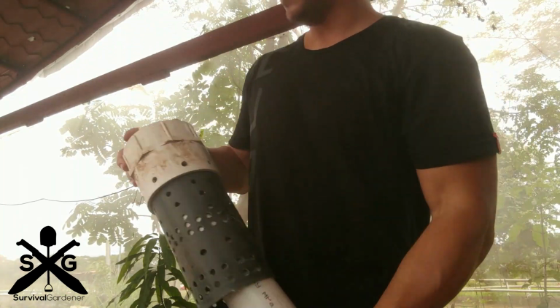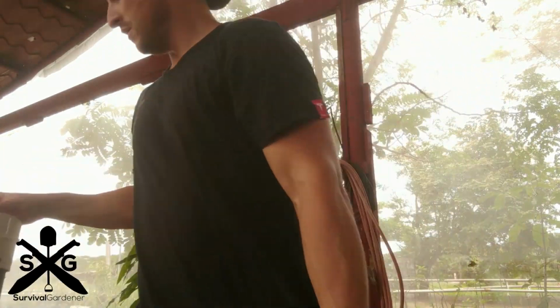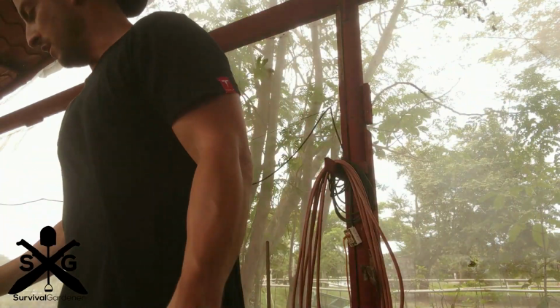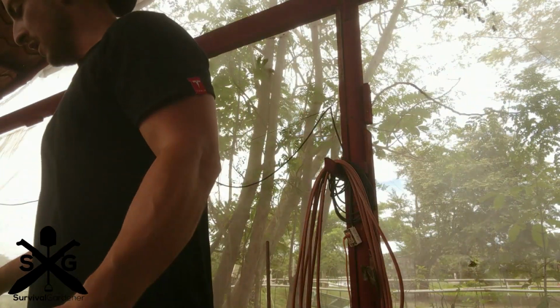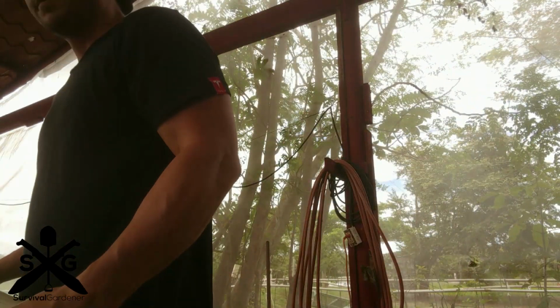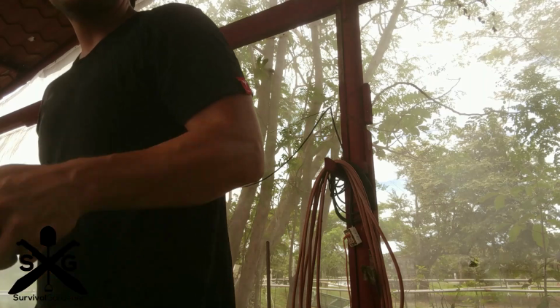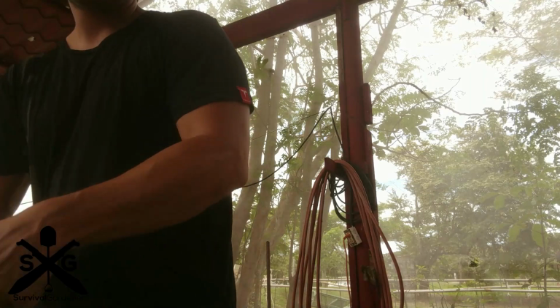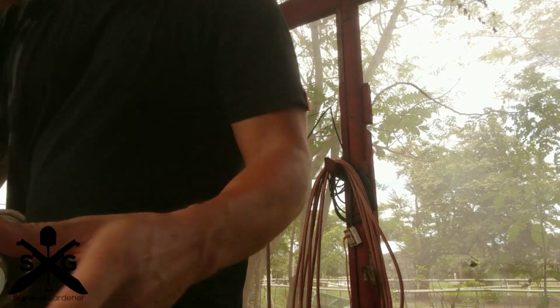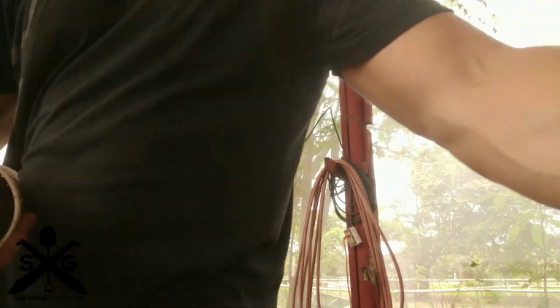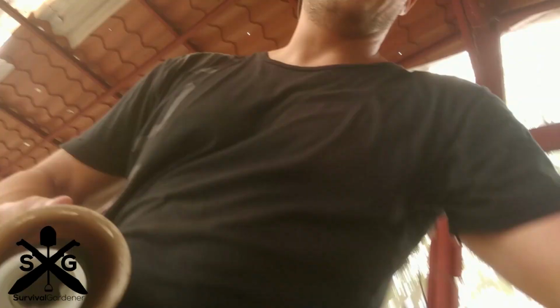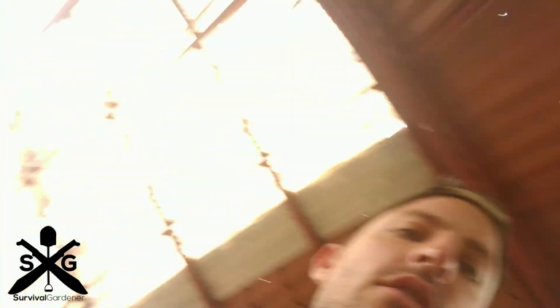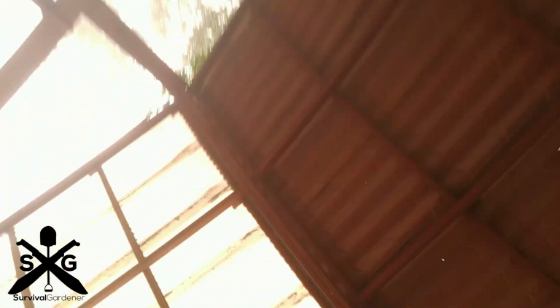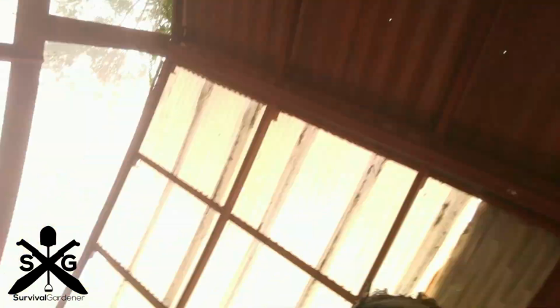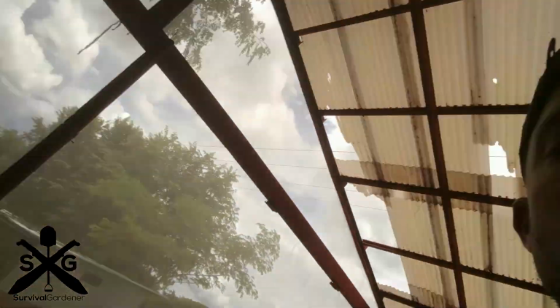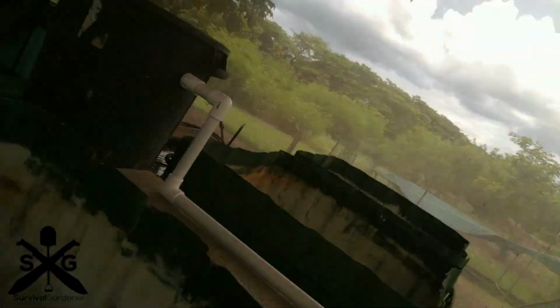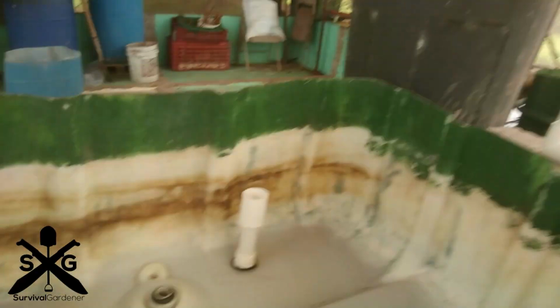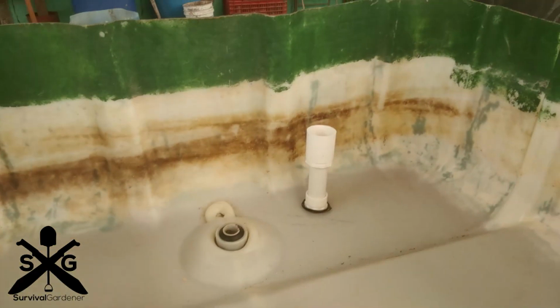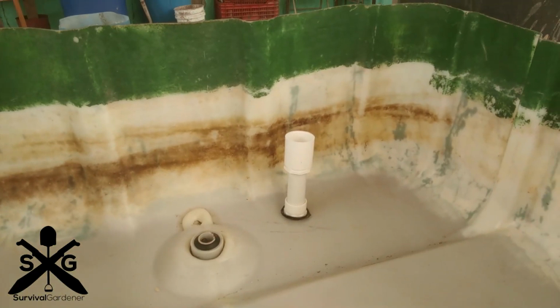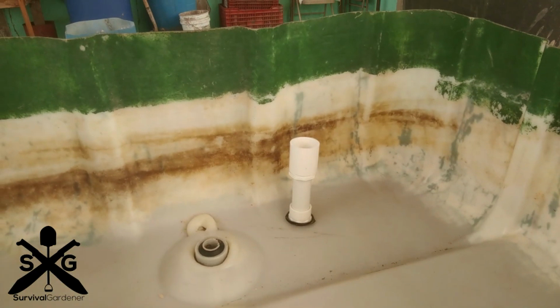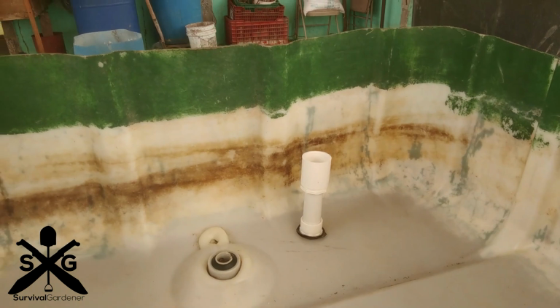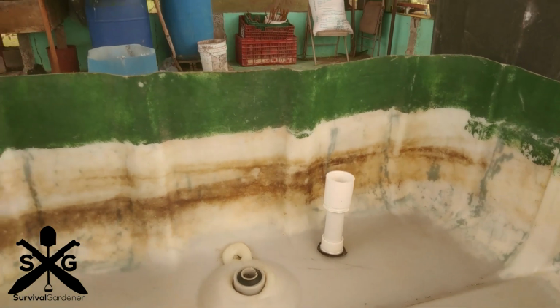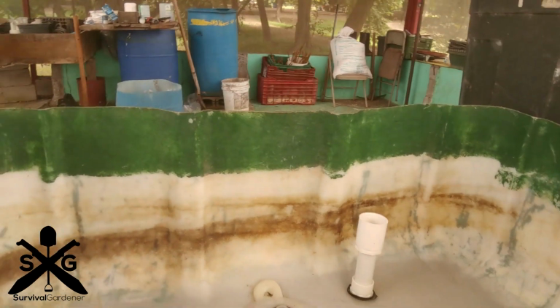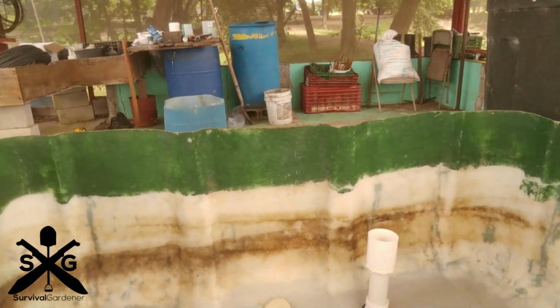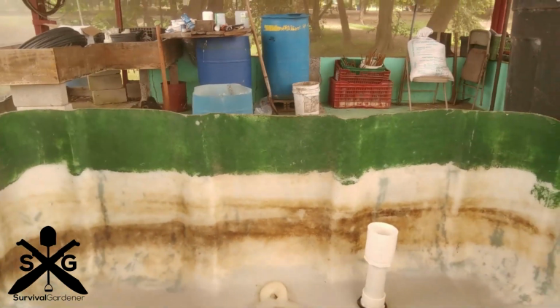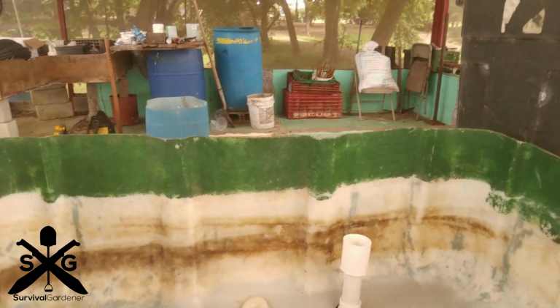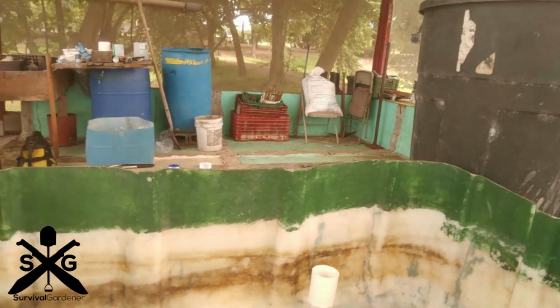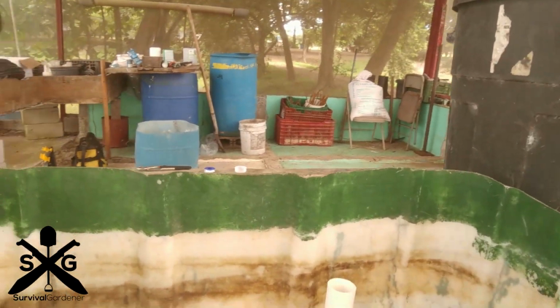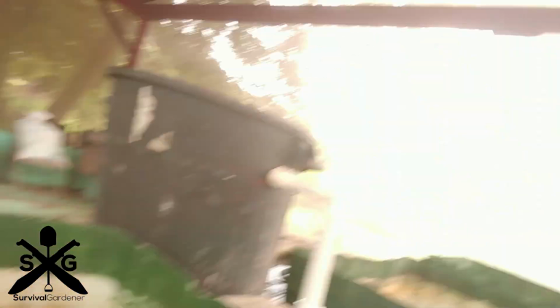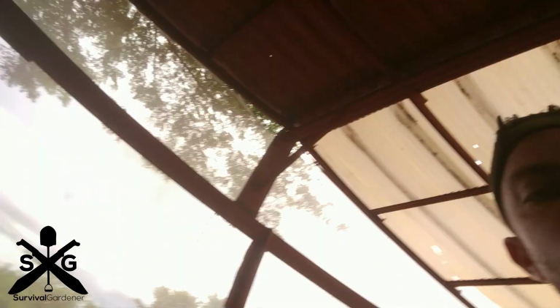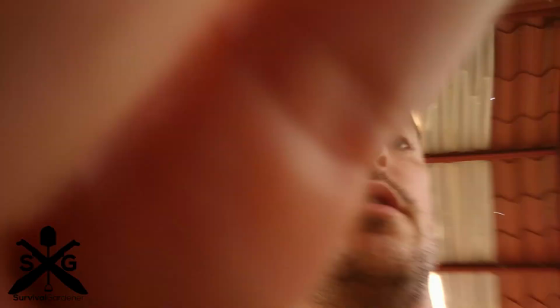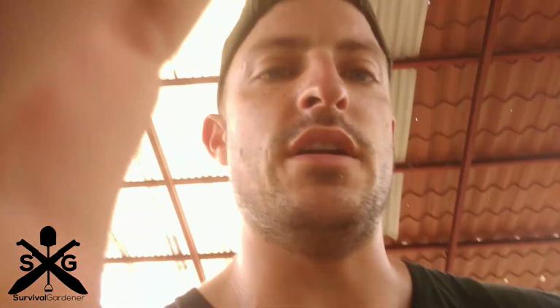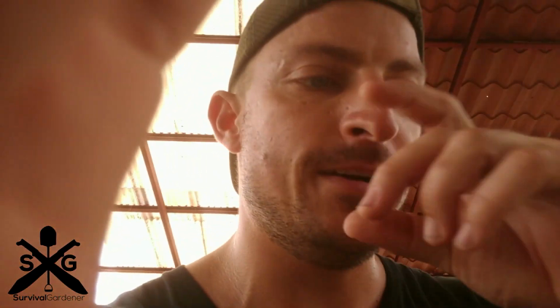Here's one installed right here — I'll show you. There's one installed right there. Basically that goes on top, then the protector goes on top of that, and we fill this thing full of volcanic rock.